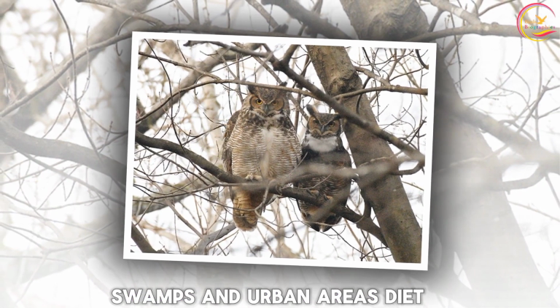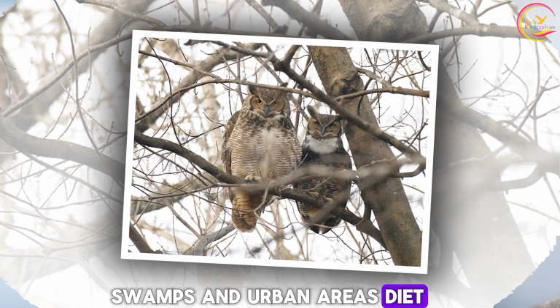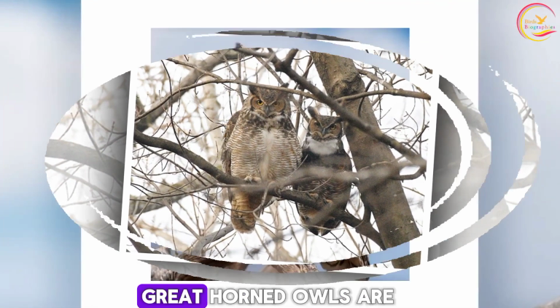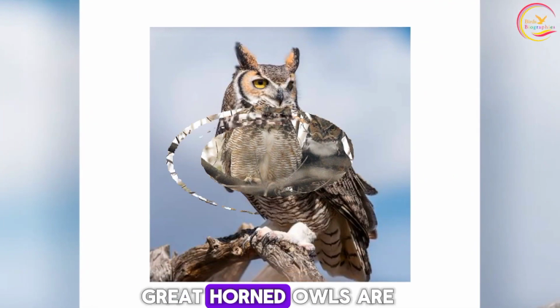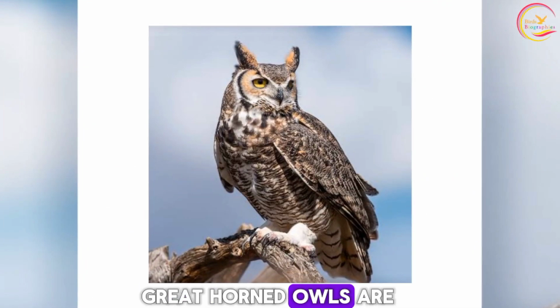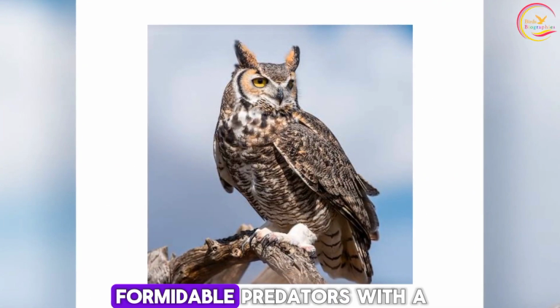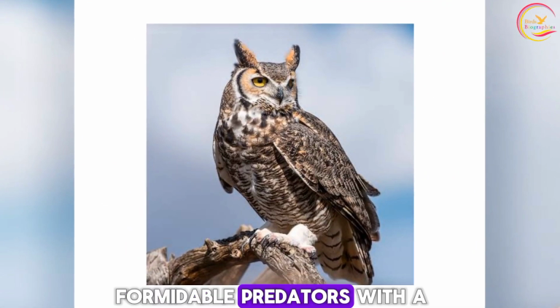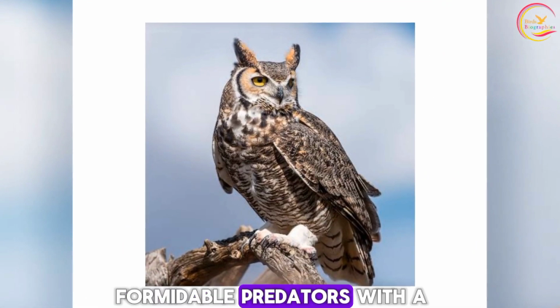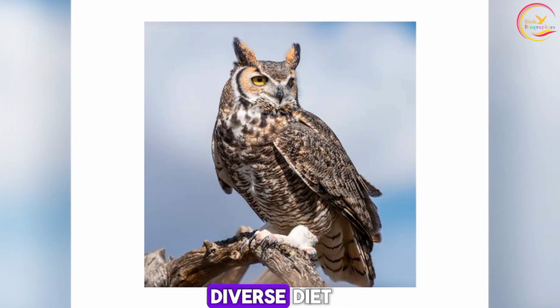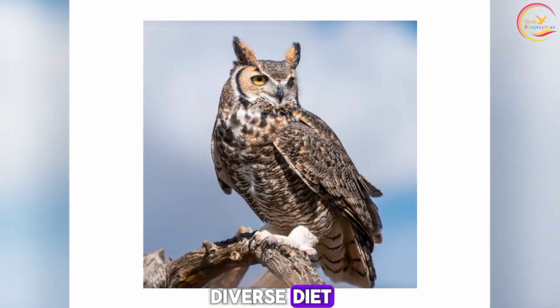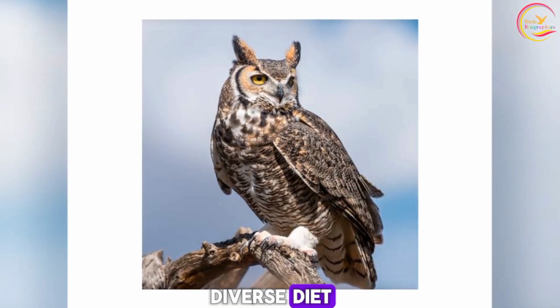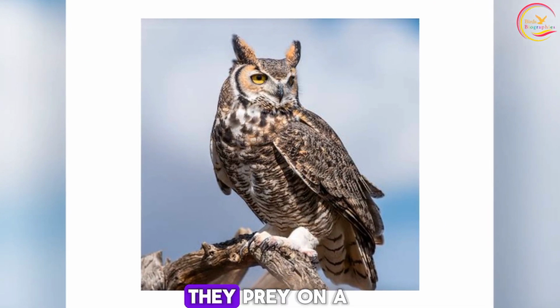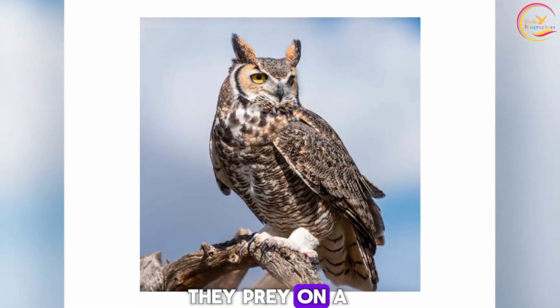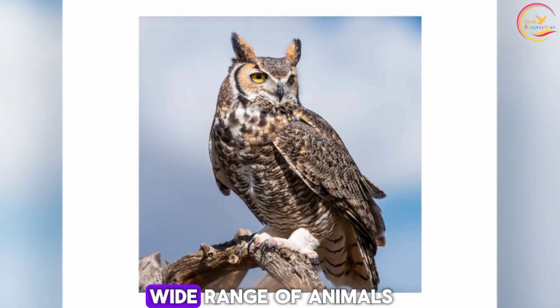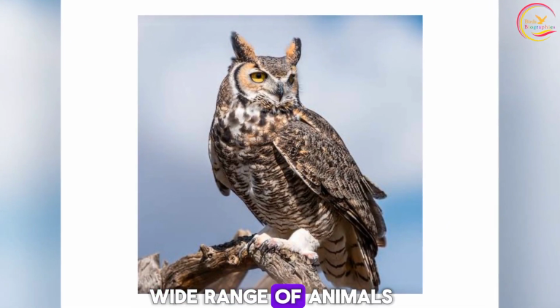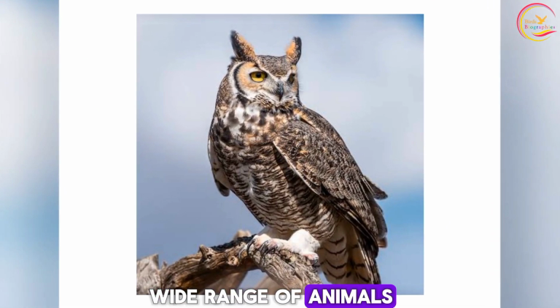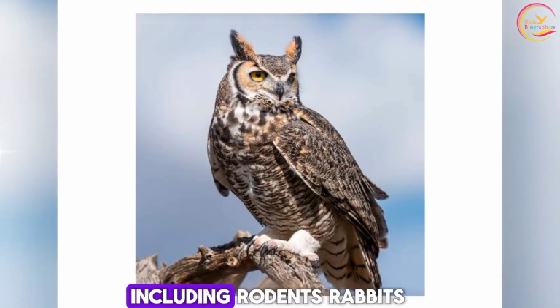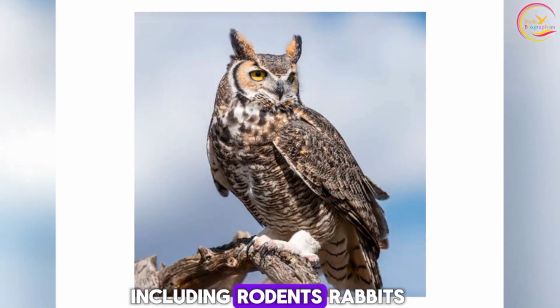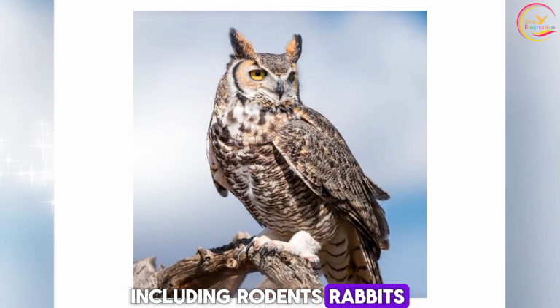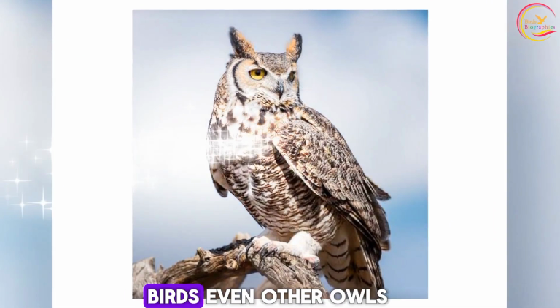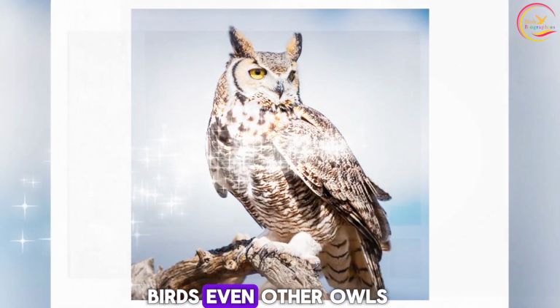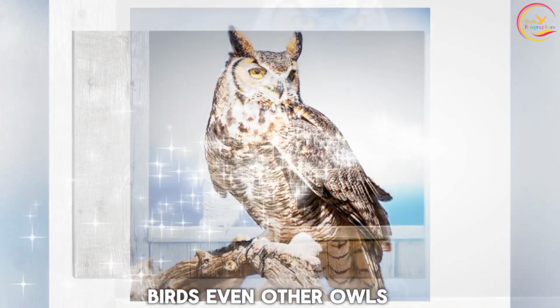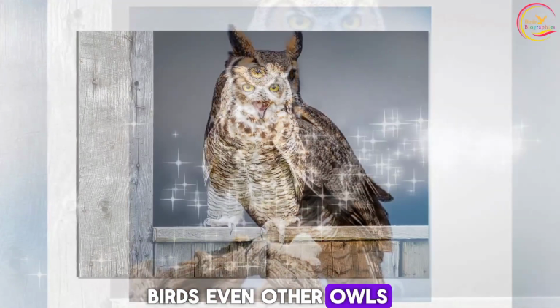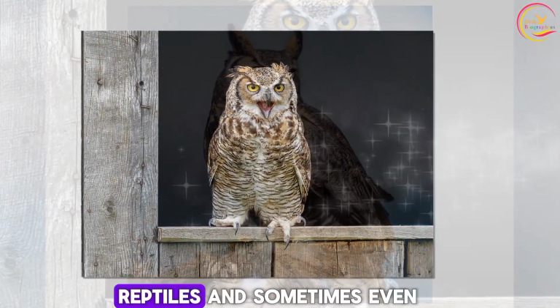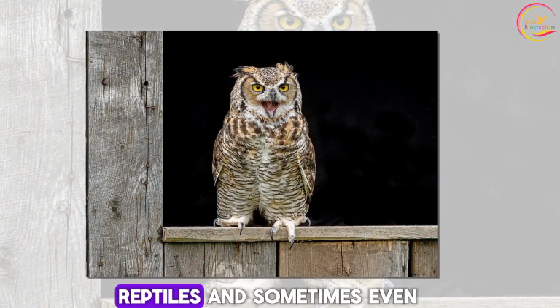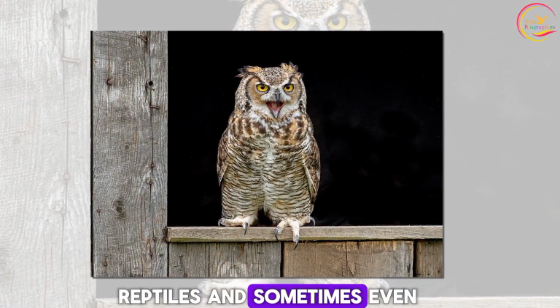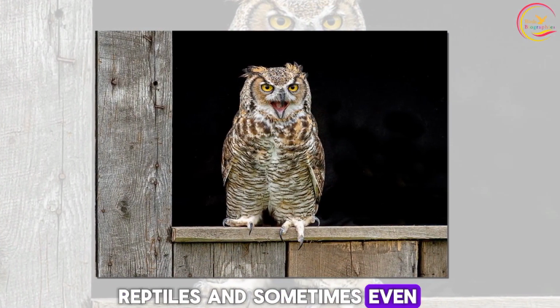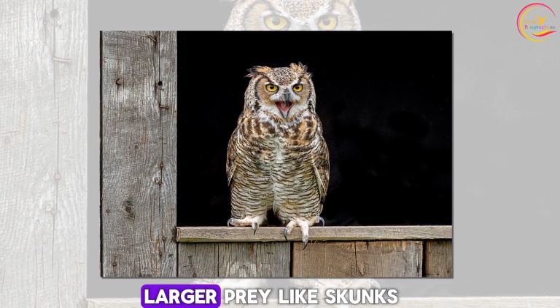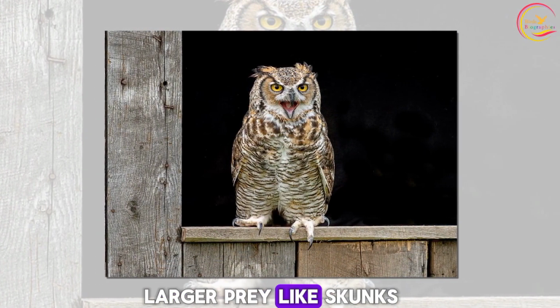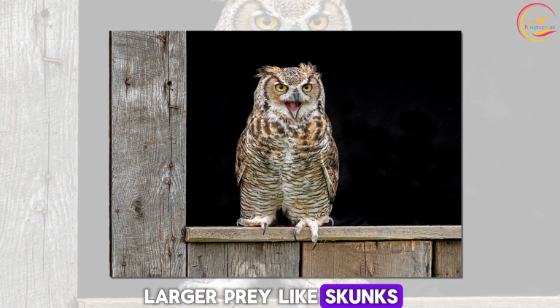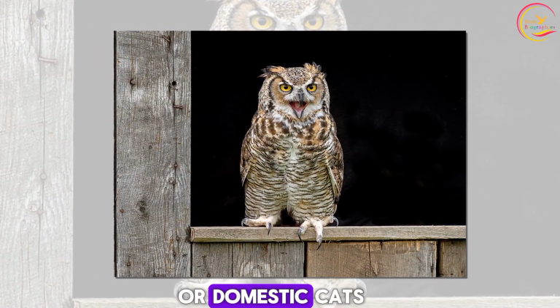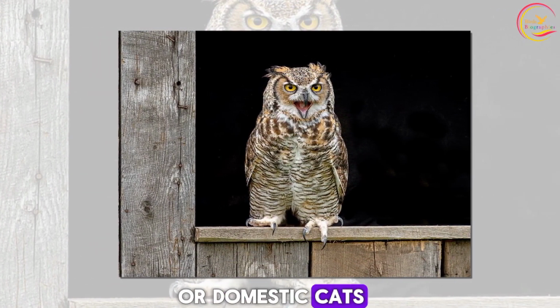Diet. Great horned owls are formidable predators with a diverse diet. They prey on a wide range of animals, including rodents, rabbits, birds, even other owls, reptiles, and sometimes even larger prey like skunks or domestic cats.